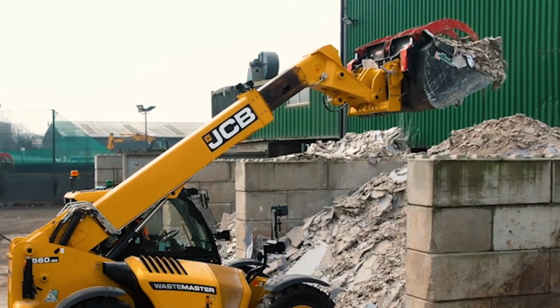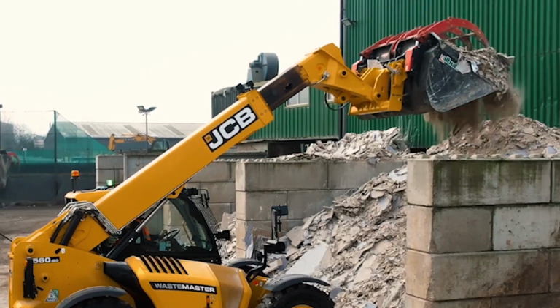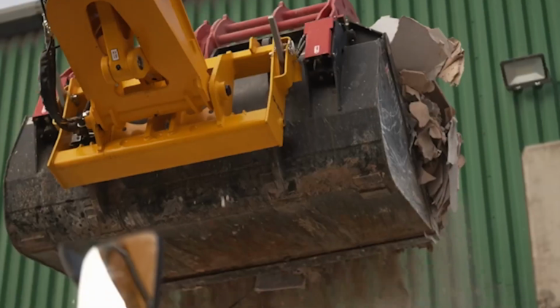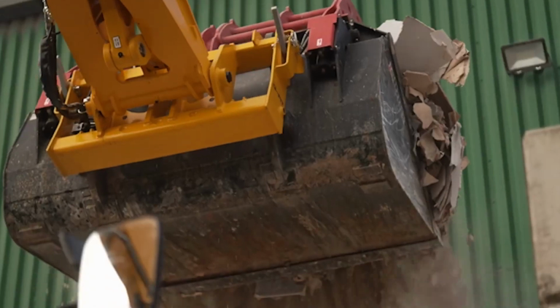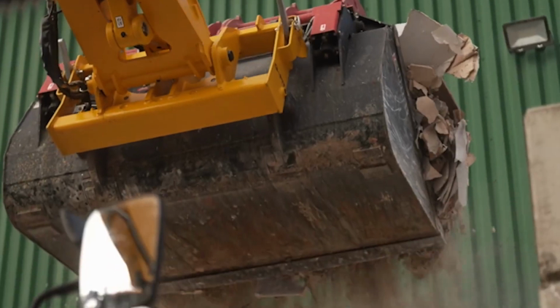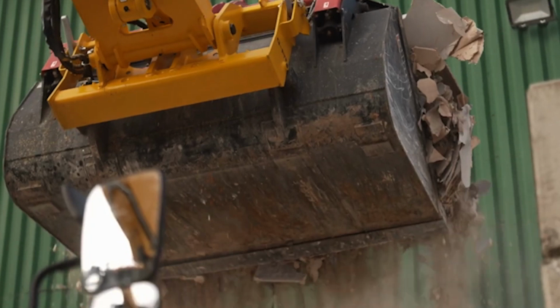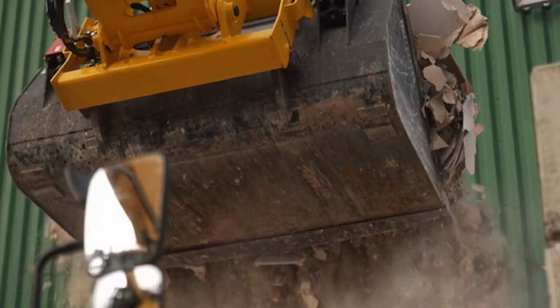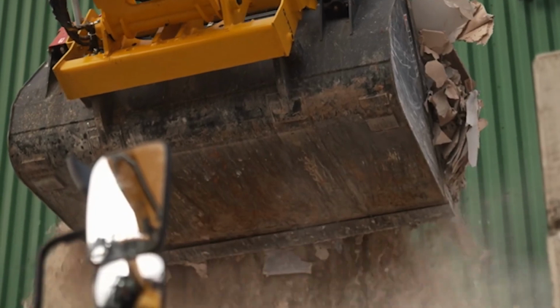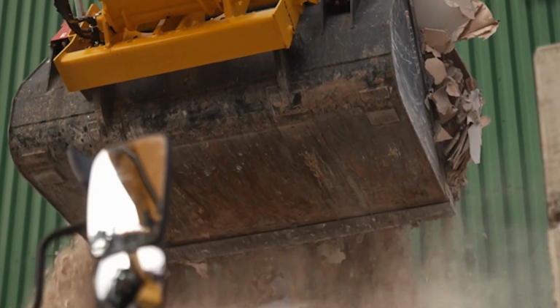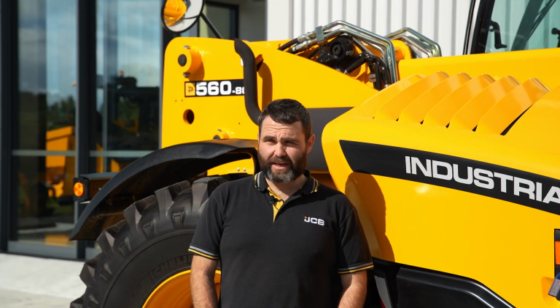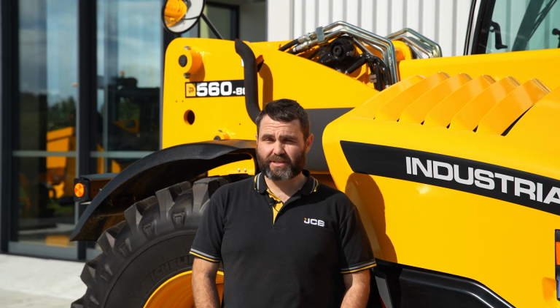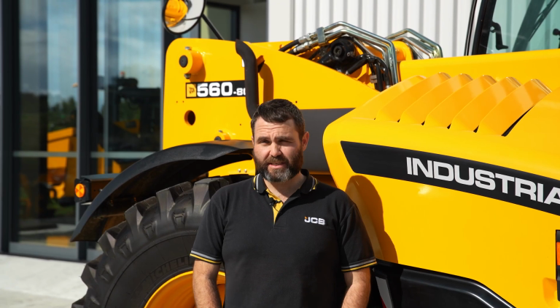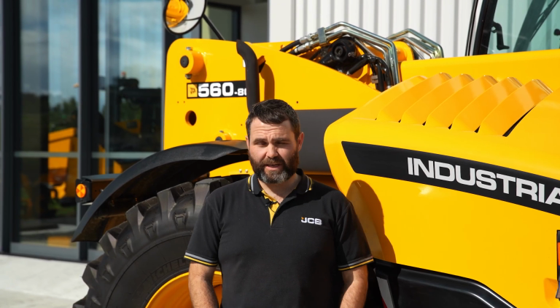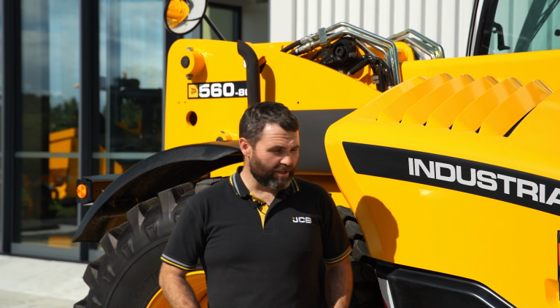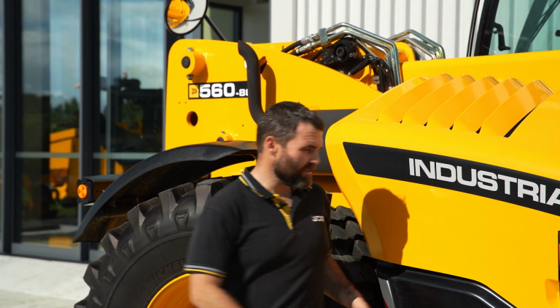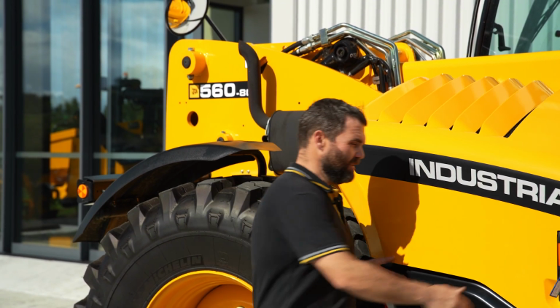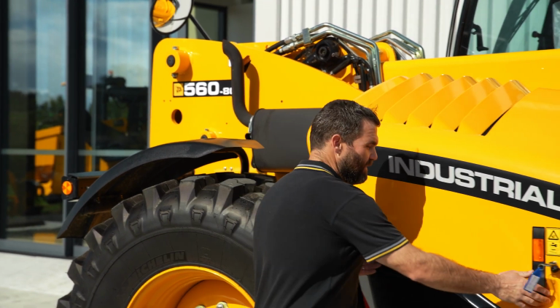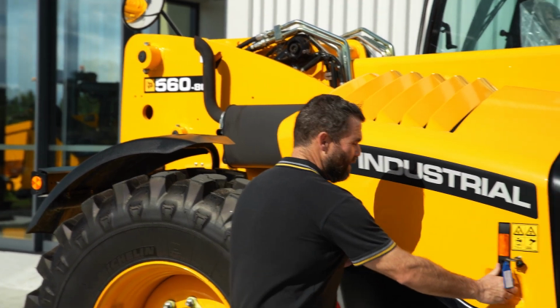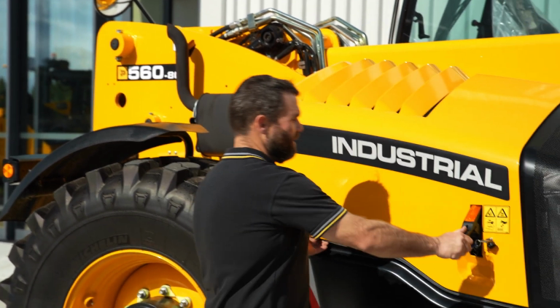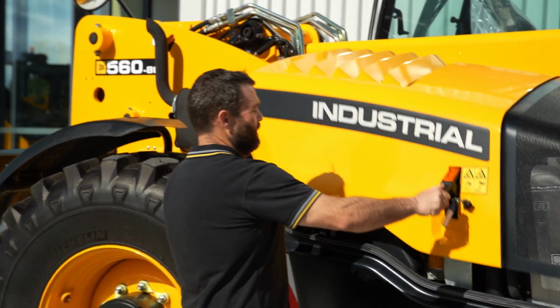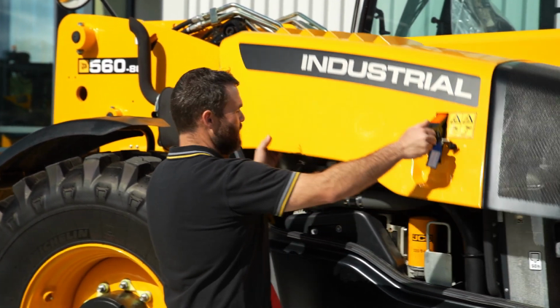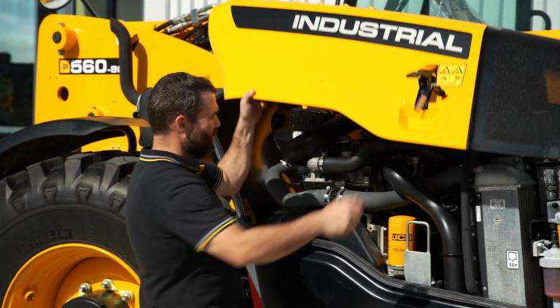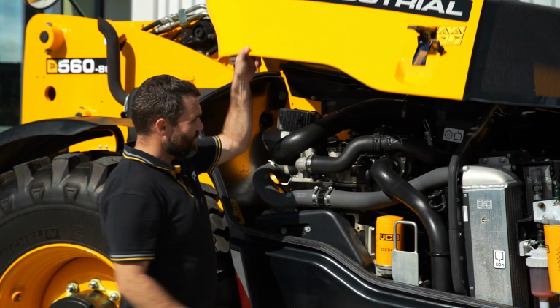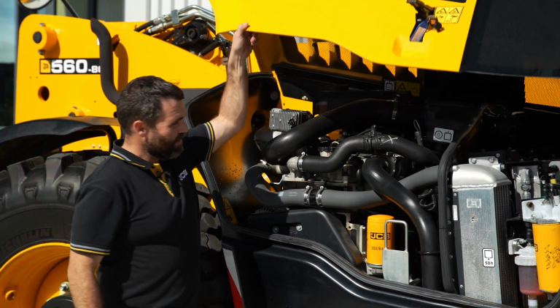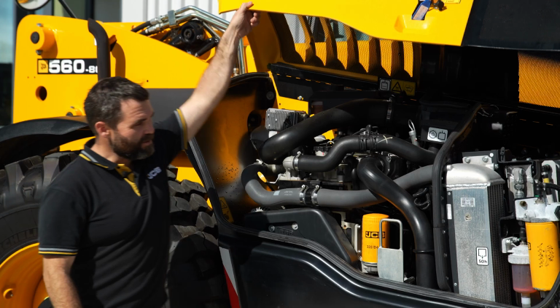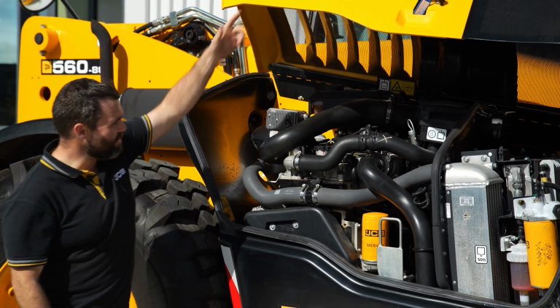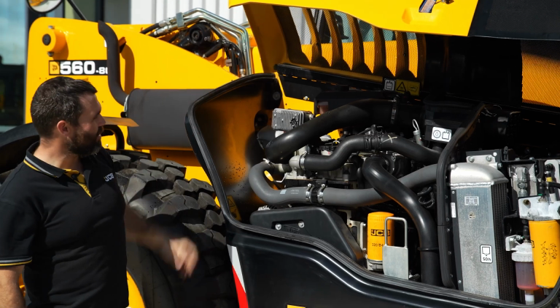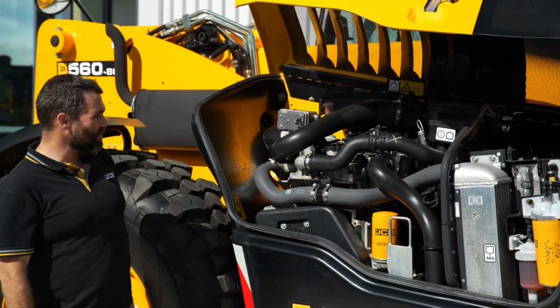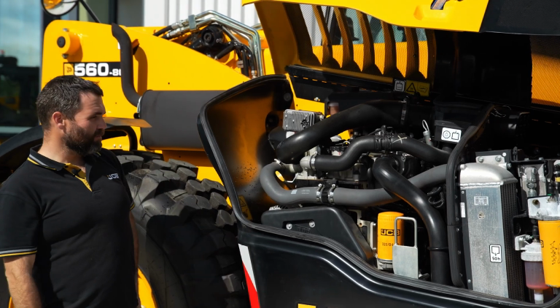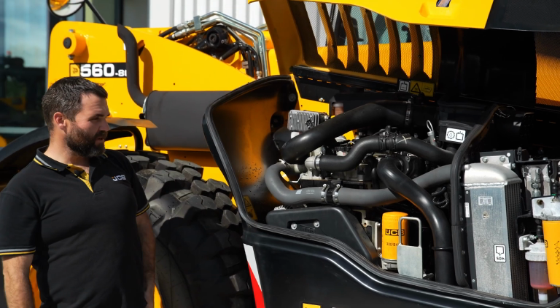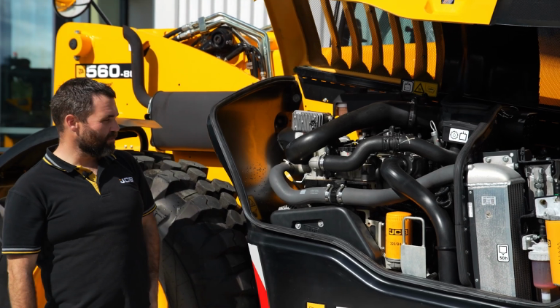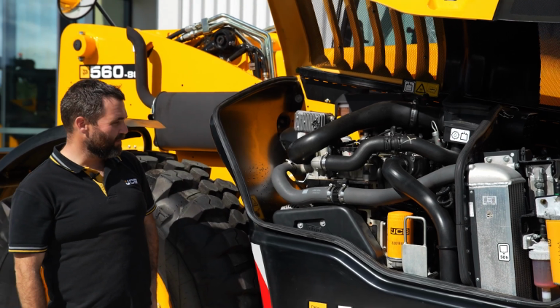We use our own engines, so JCB Telehandlers run JCB engines. This one's got no AdBlue and no DPF.